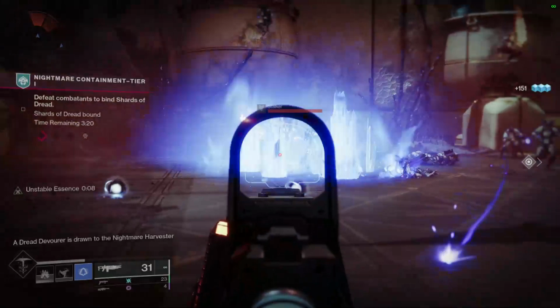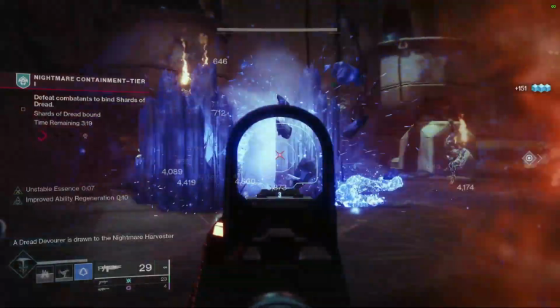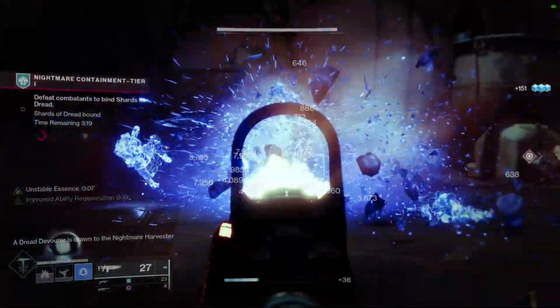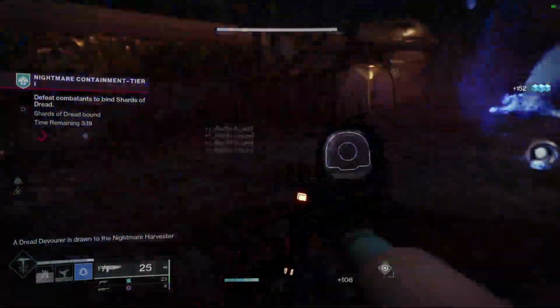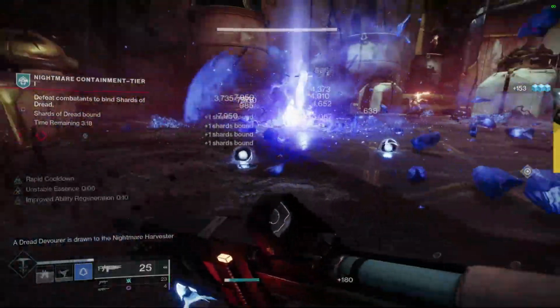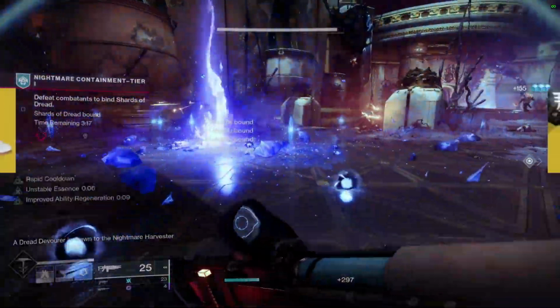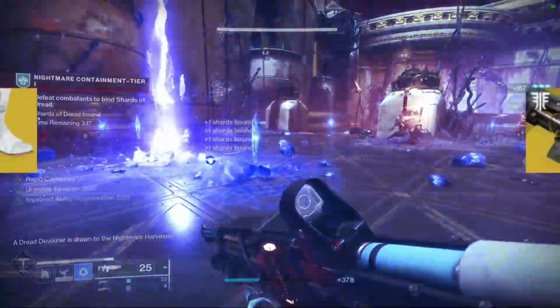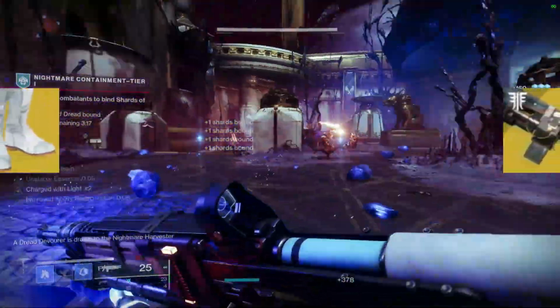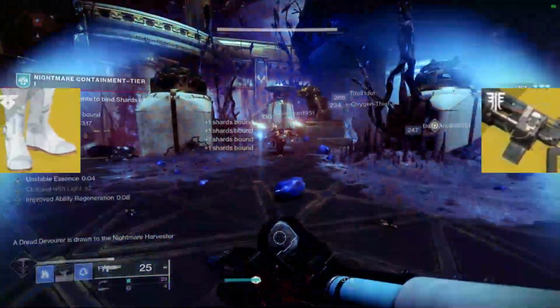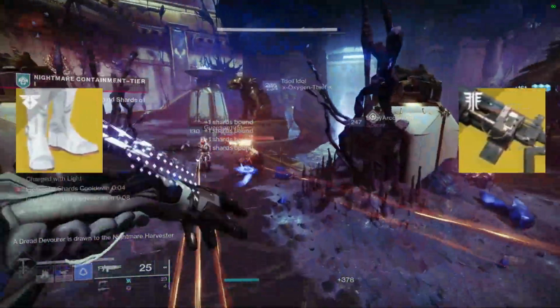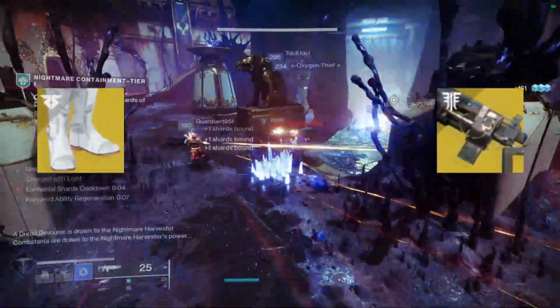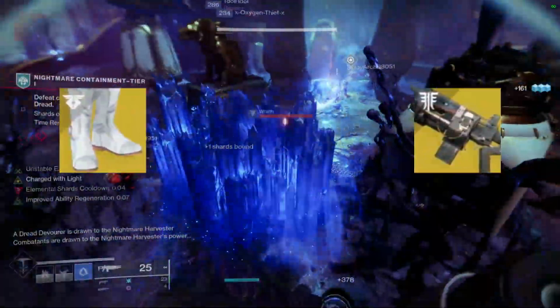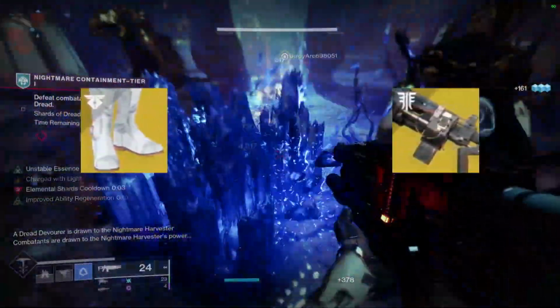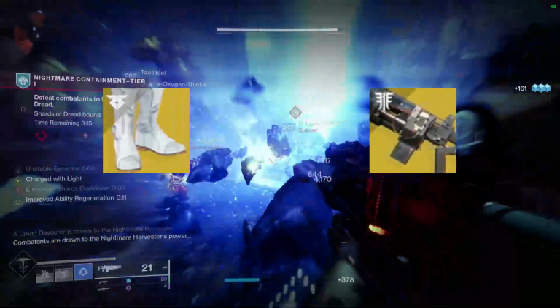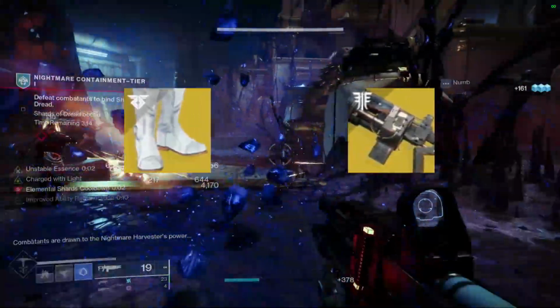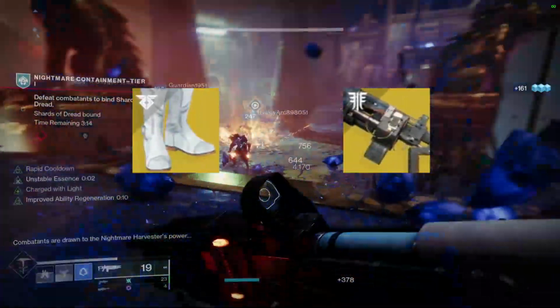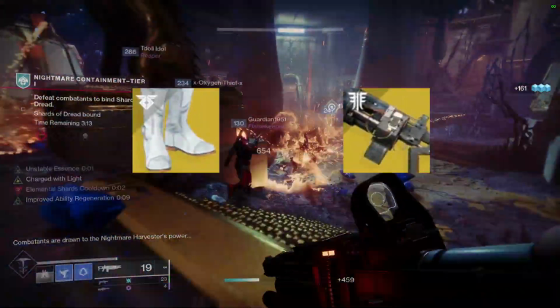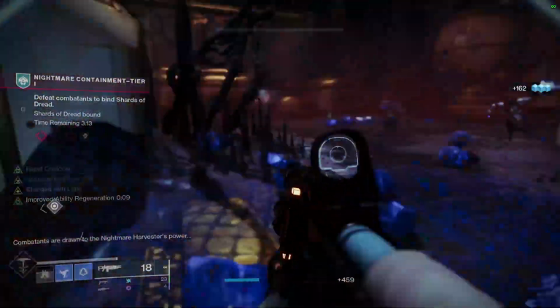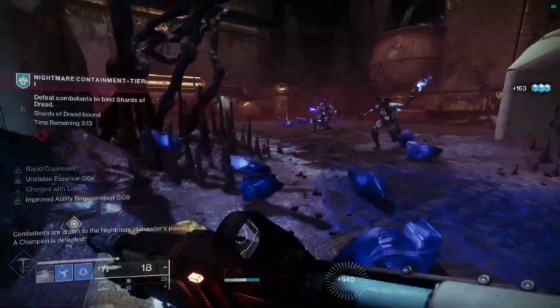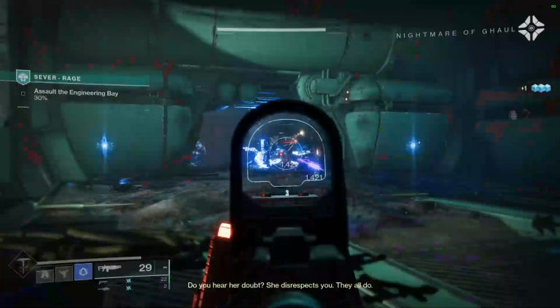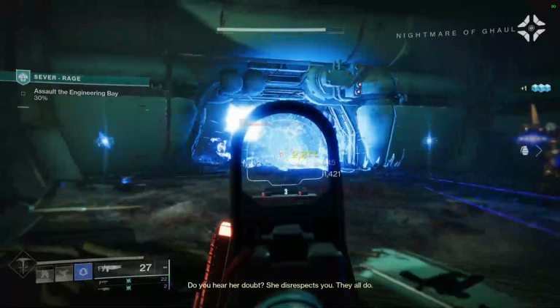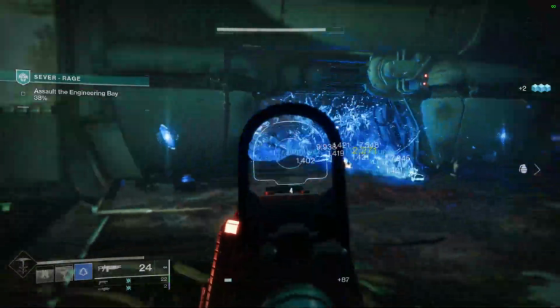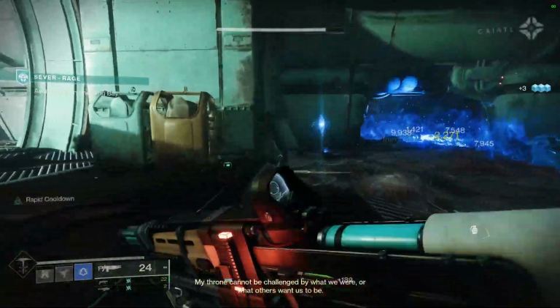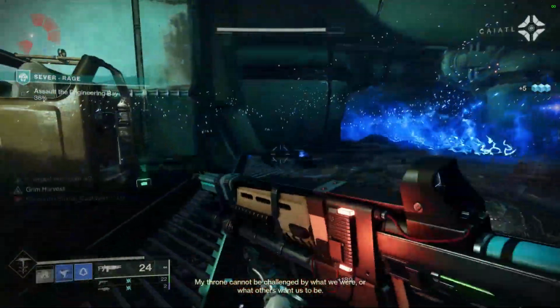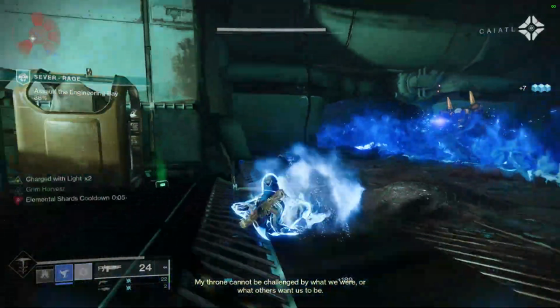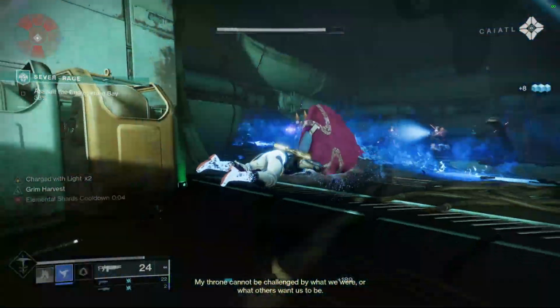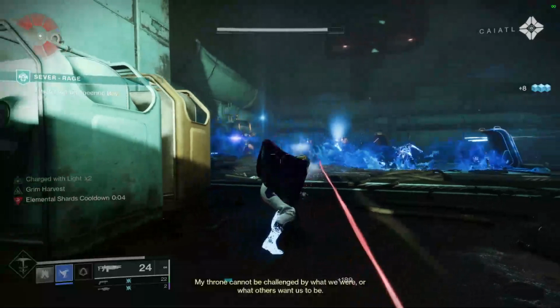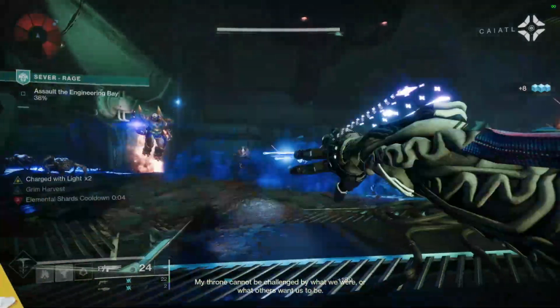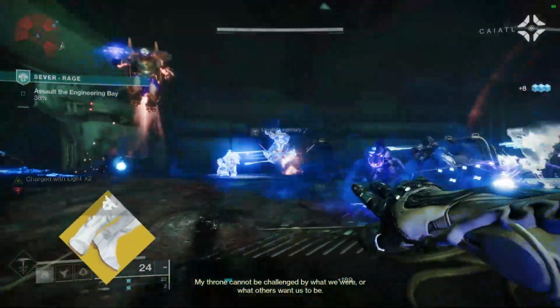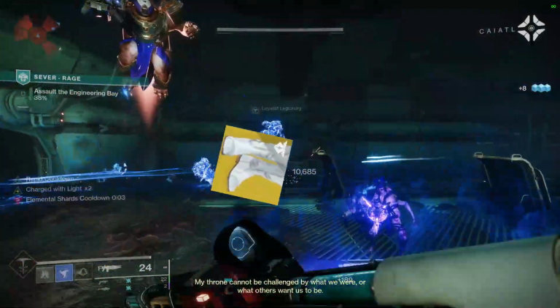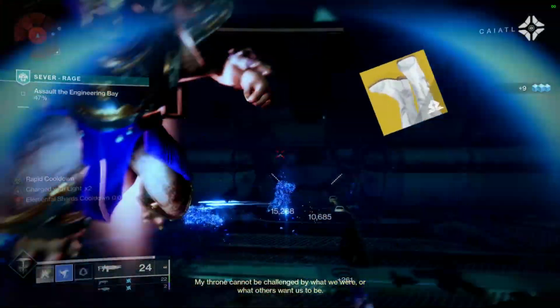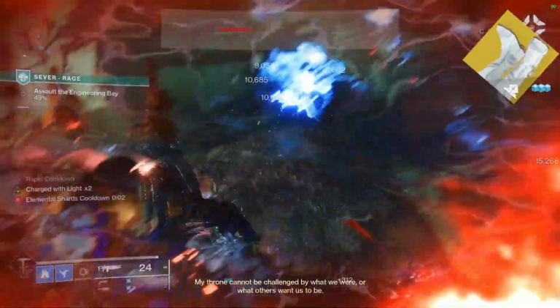The exotics you're going to need to use are Frosties and Cerberus Plus One. I know they don't look like they go together just yet, but they will here soon. I also love how we're using a stasis build with a fittingly frosty exotic.